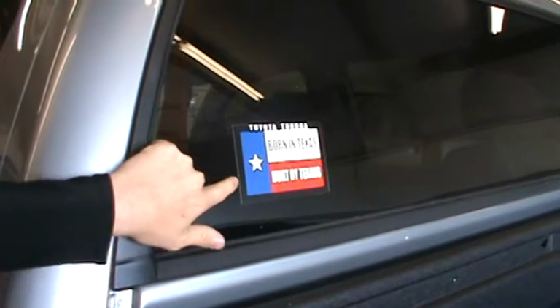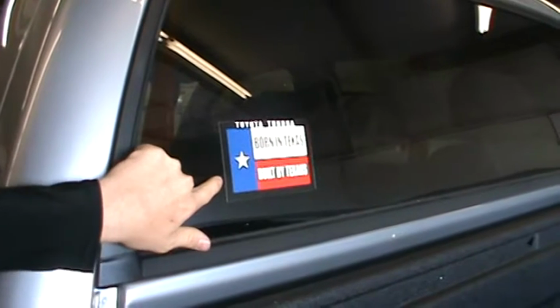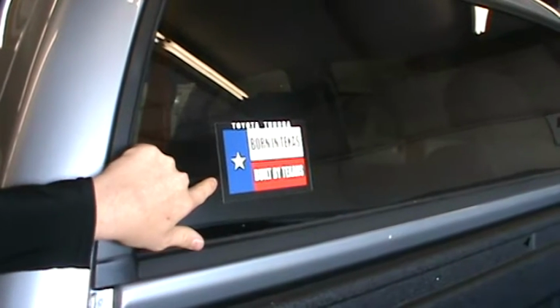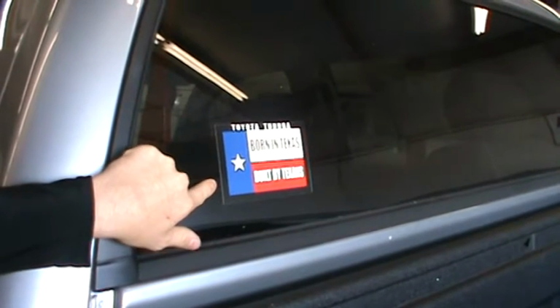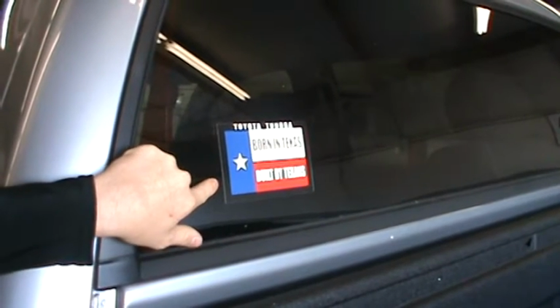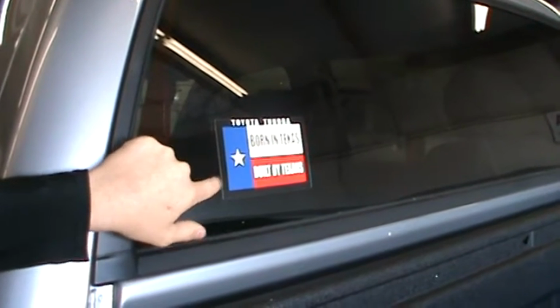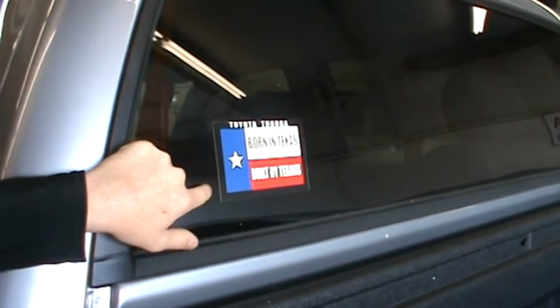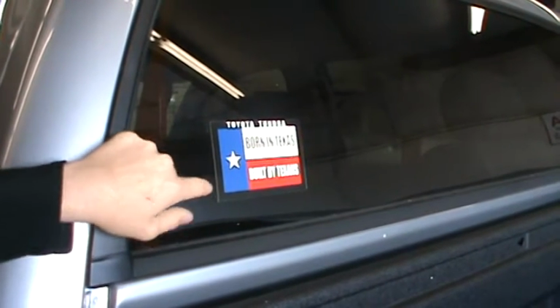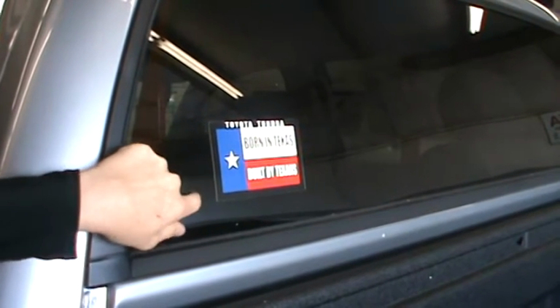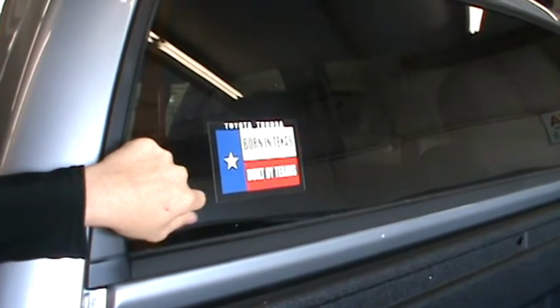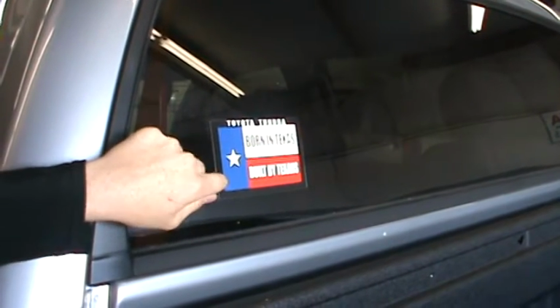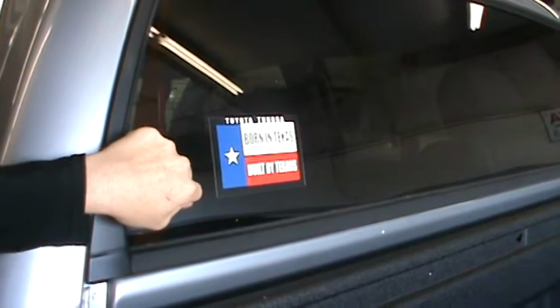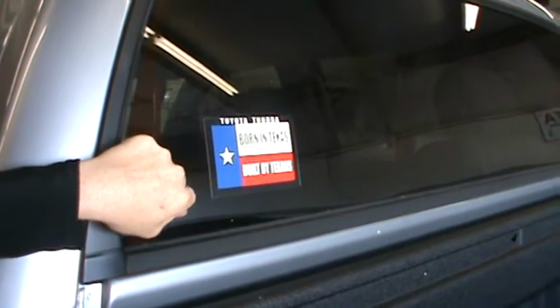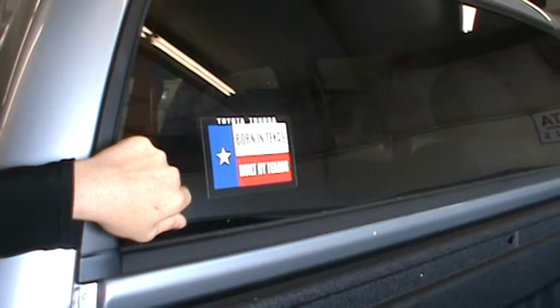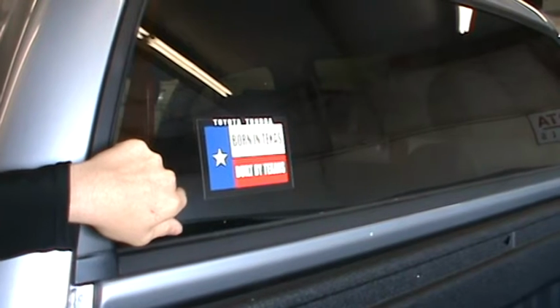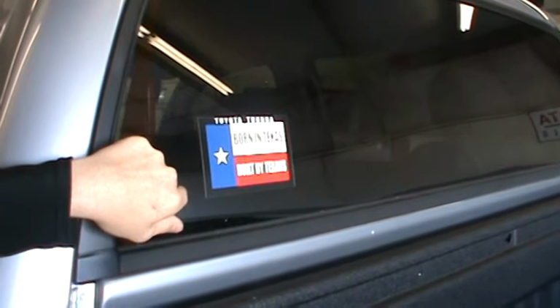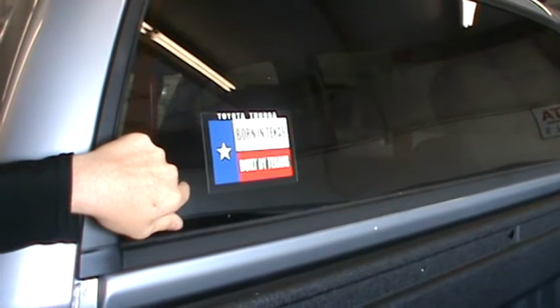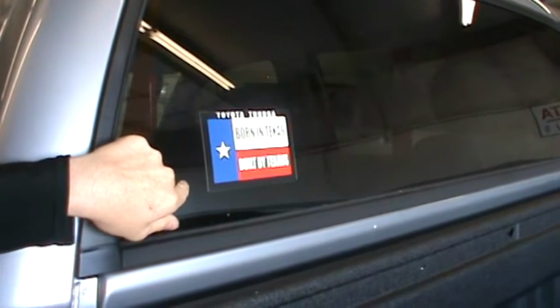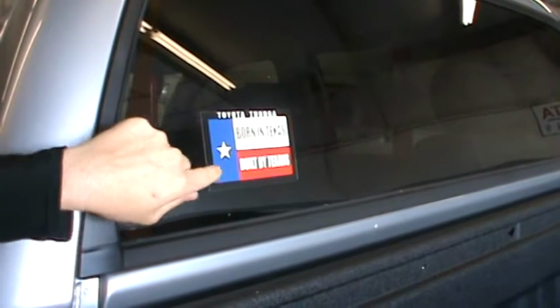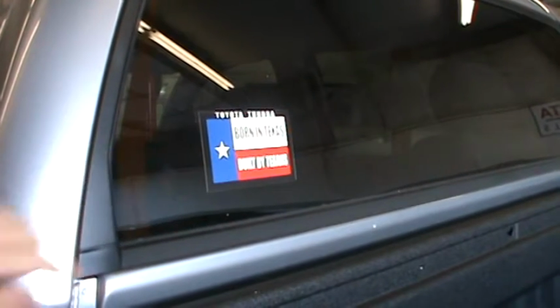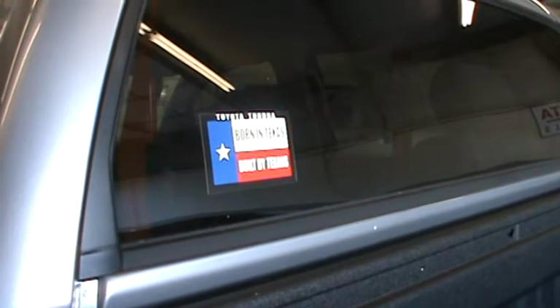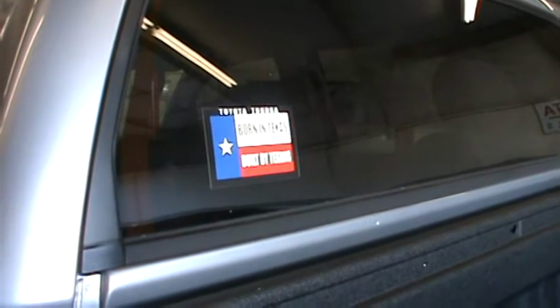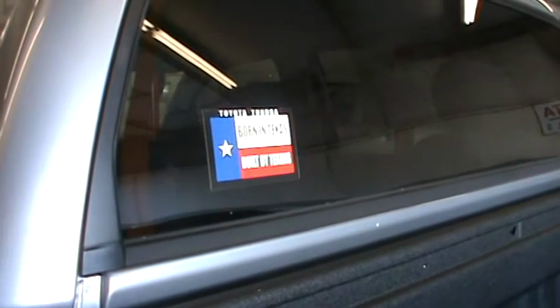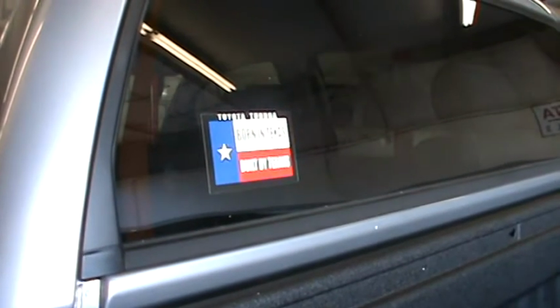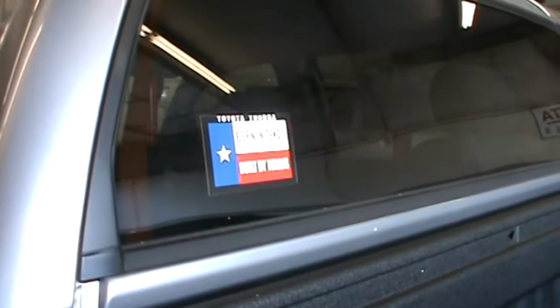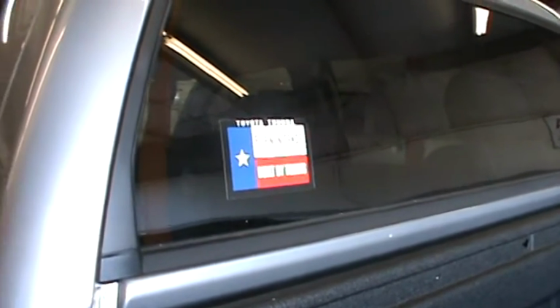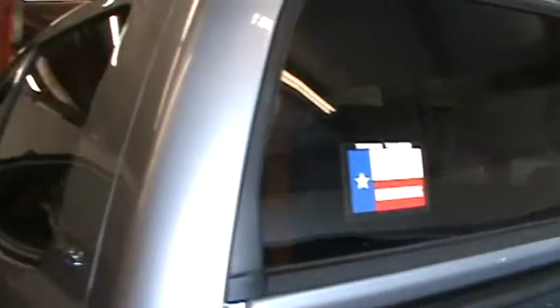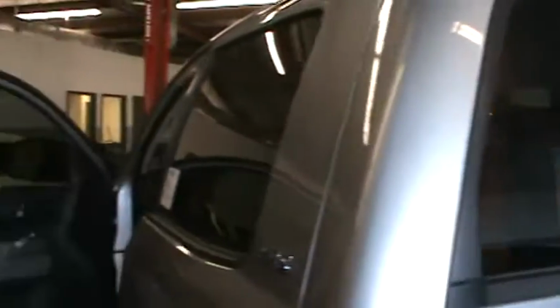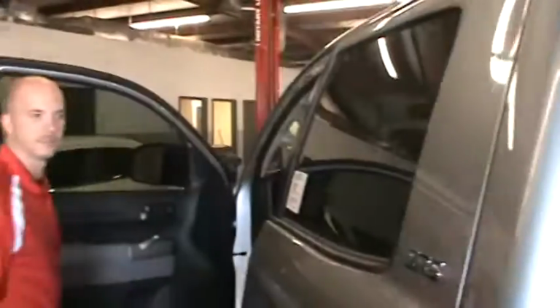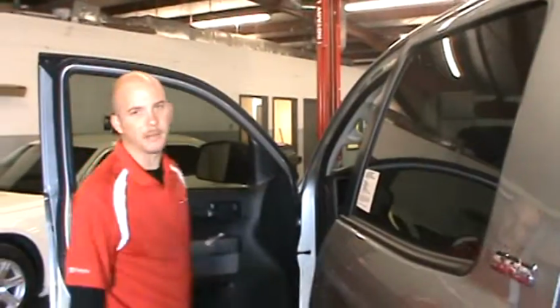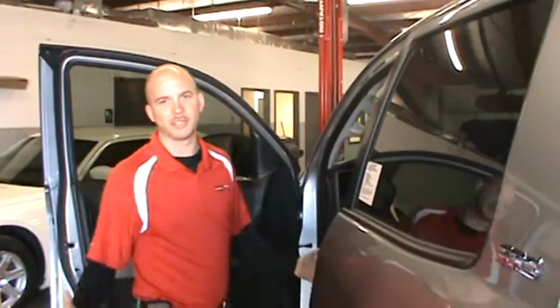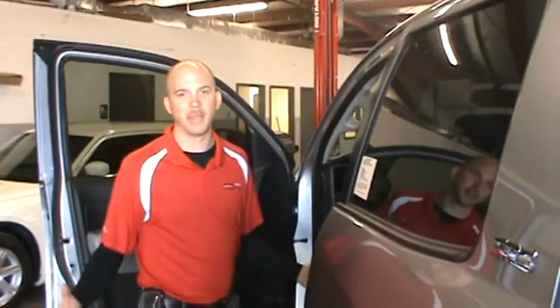This sticker says 'Born in Texas by Texans' — that's right. Ford, Chevy, and Dodge are not the most American-made trucks. The Toyota Tundra is named the most American truck, and everything's bigger in Texas — everybody knows size matters.